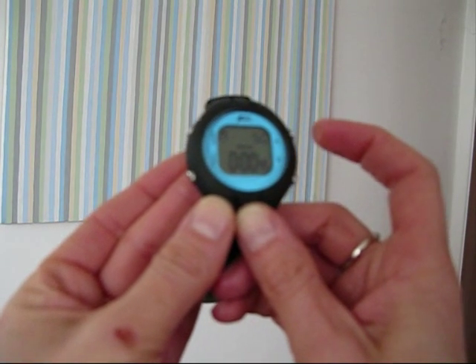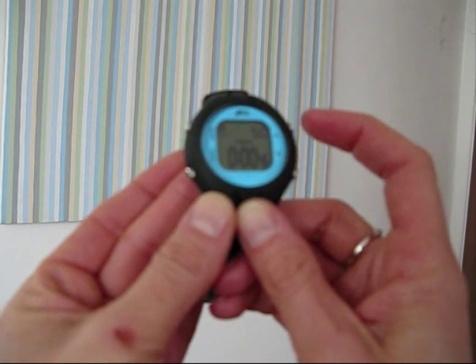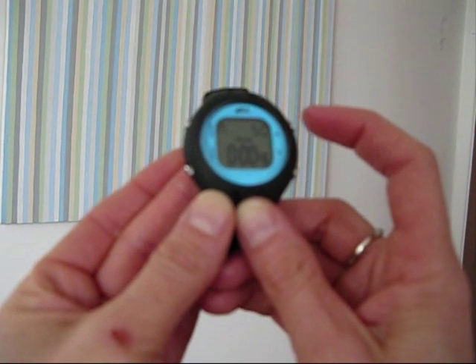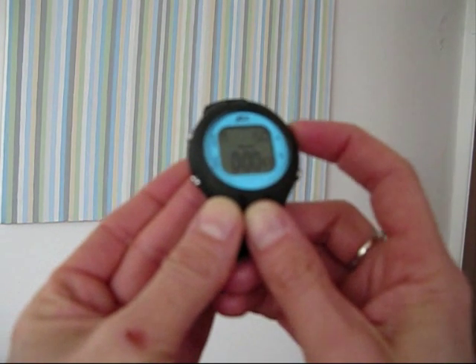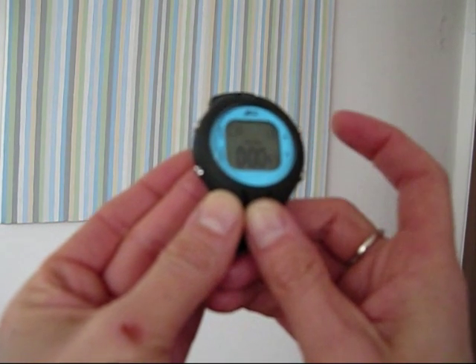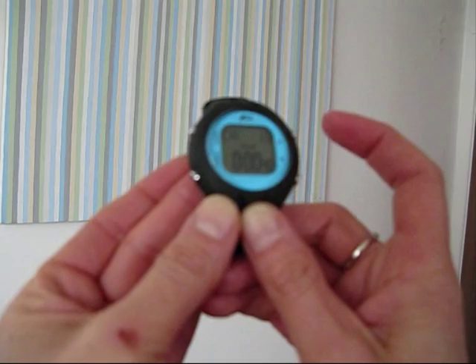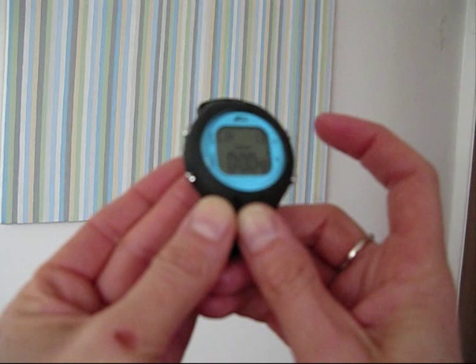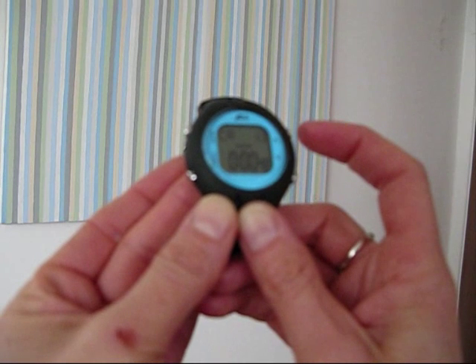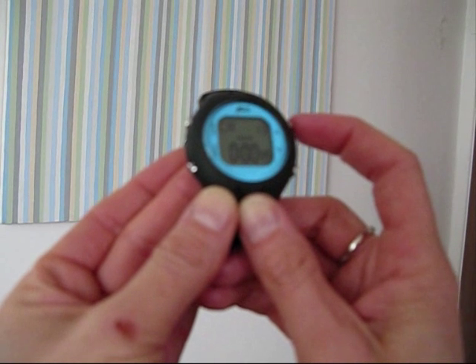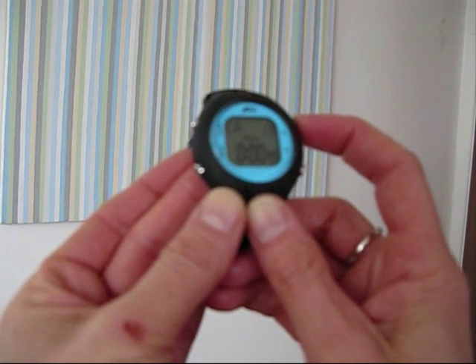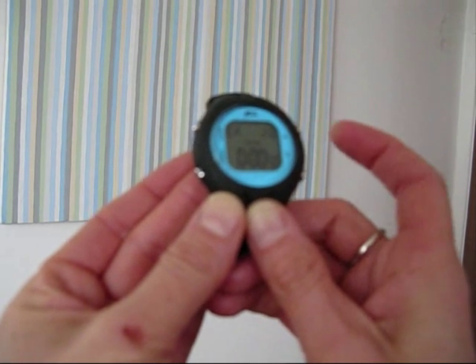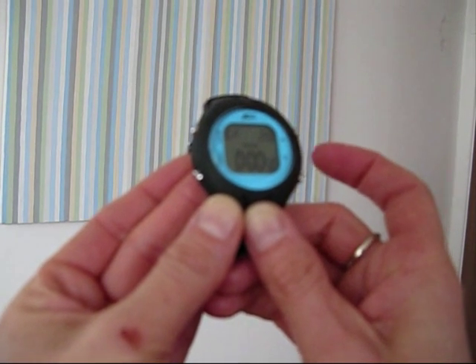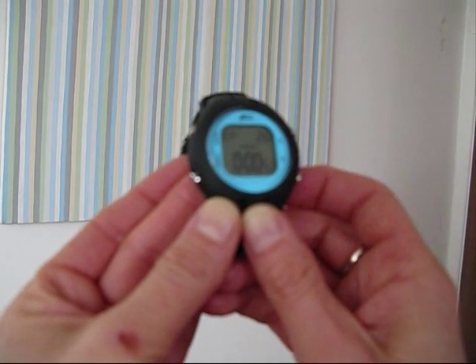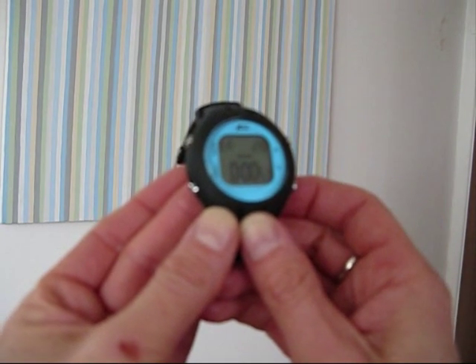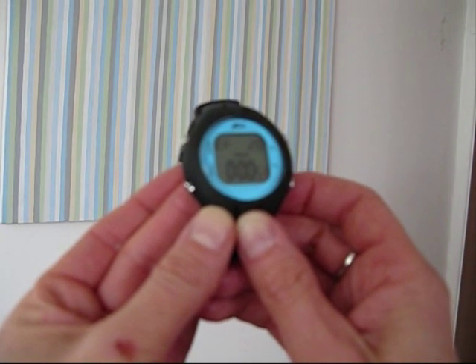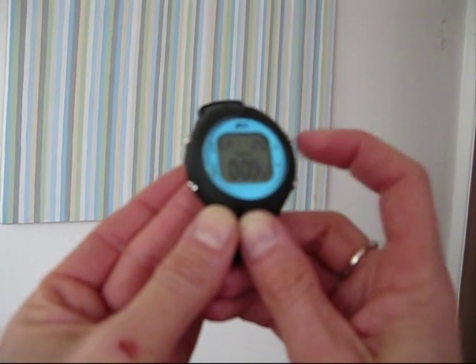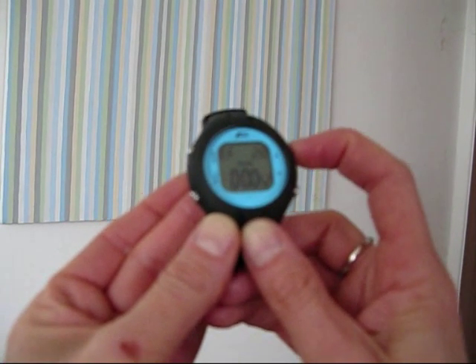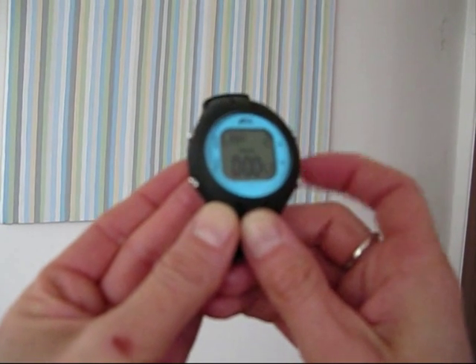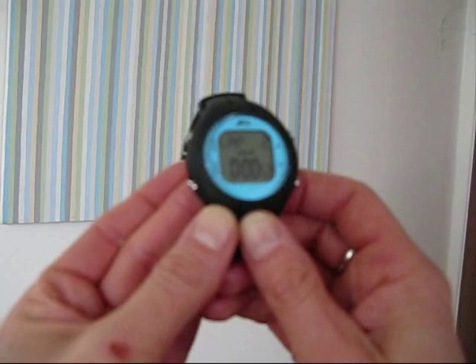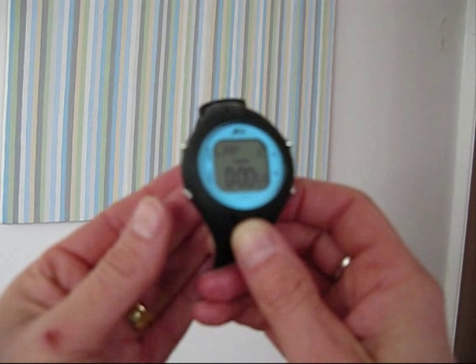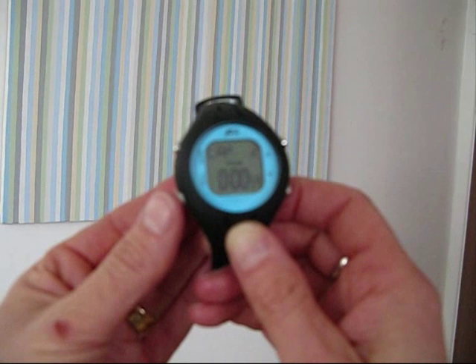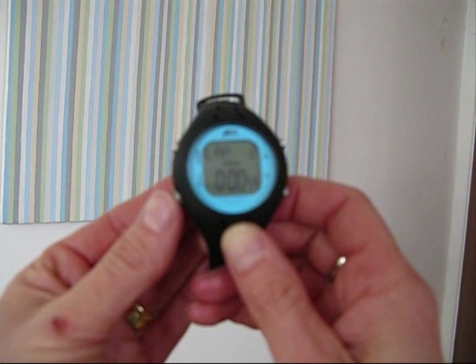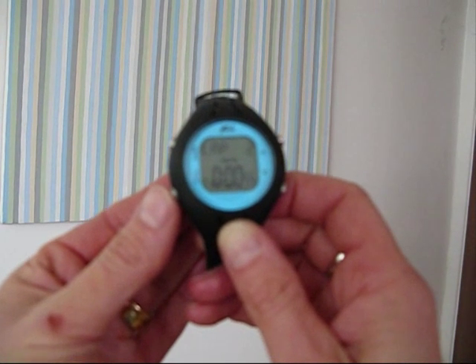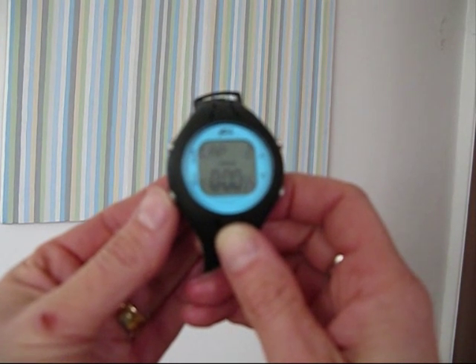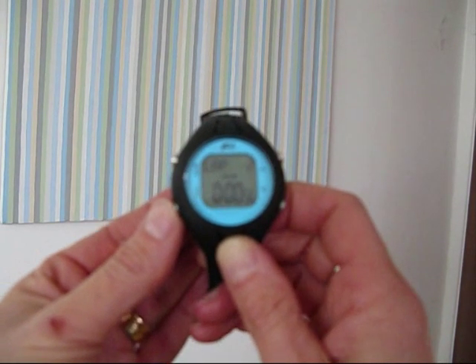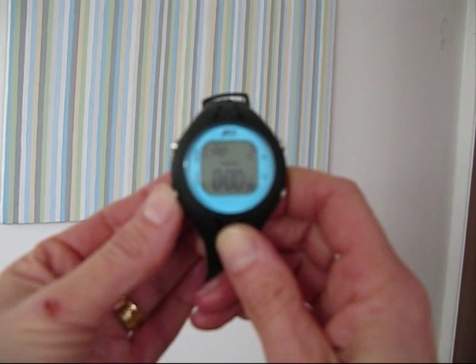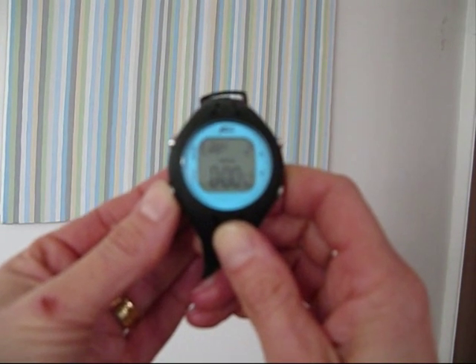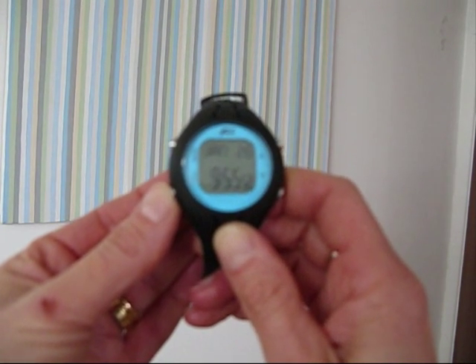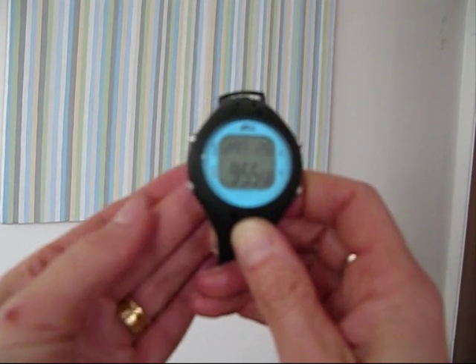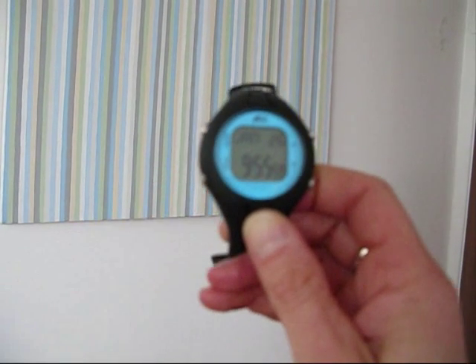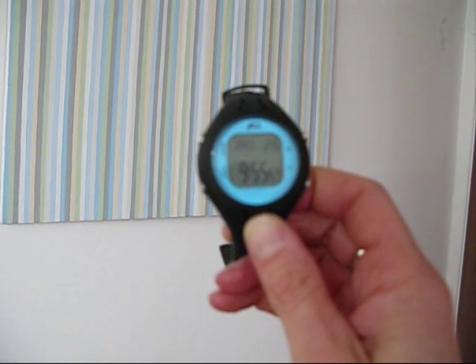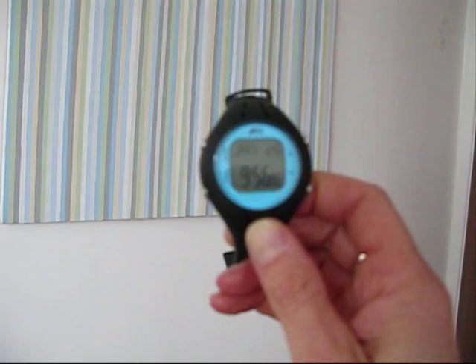You can also view the distance you've swum, the number of calories you've burnt, and your efficiency. To turn it off, hold down the start button and you'll go back to the clock screen.